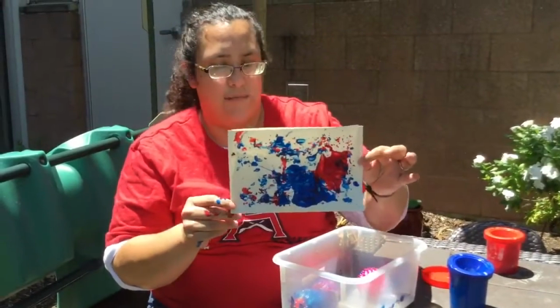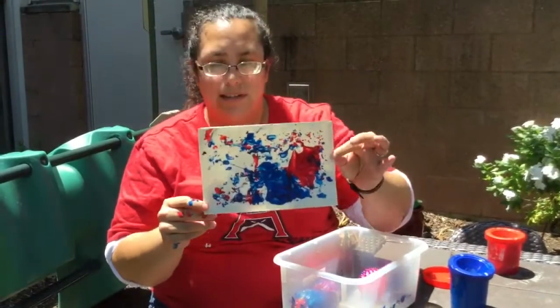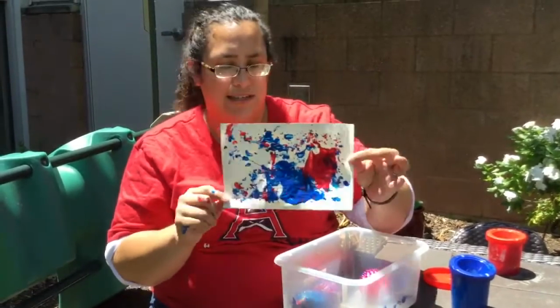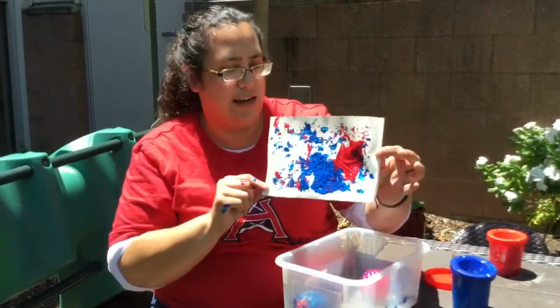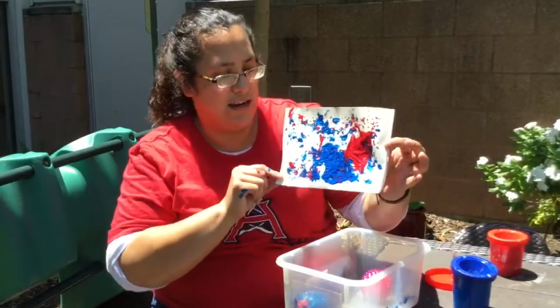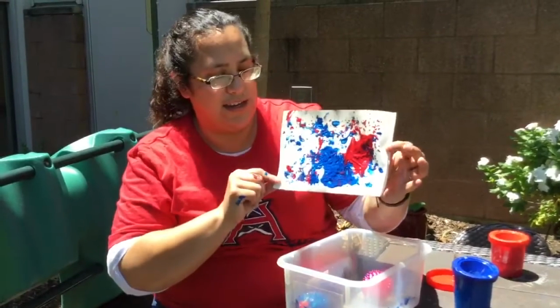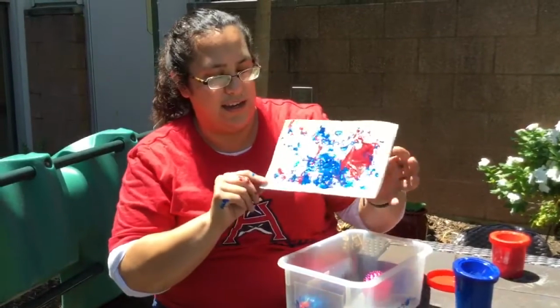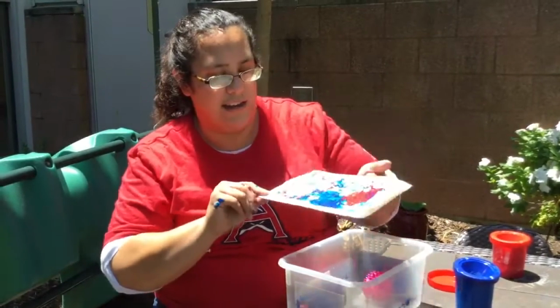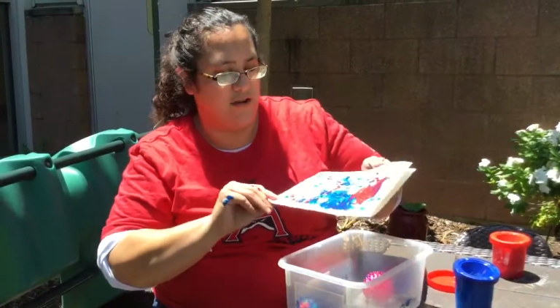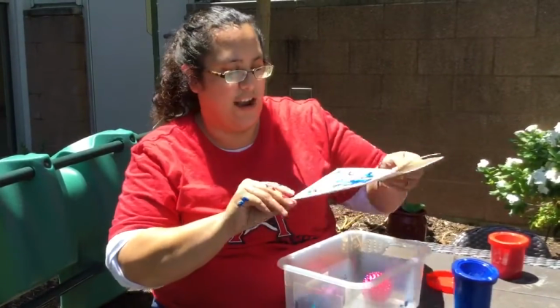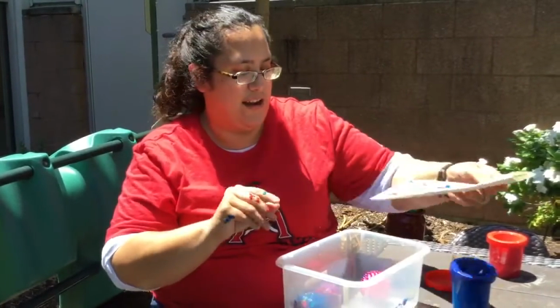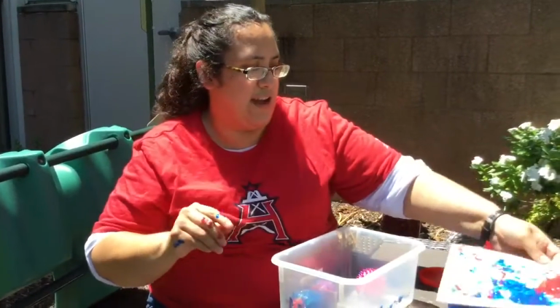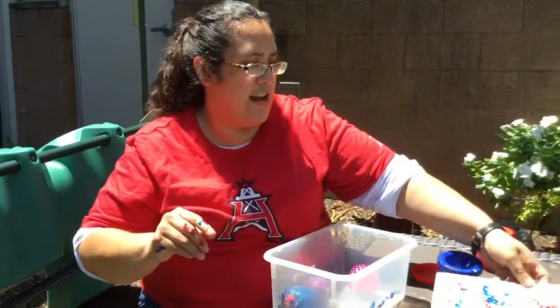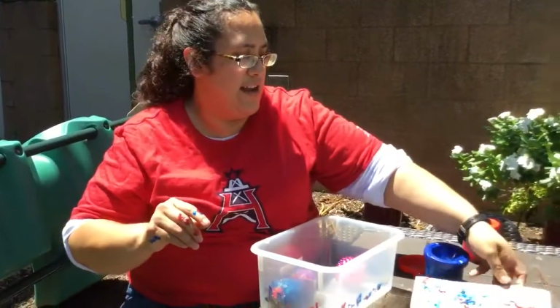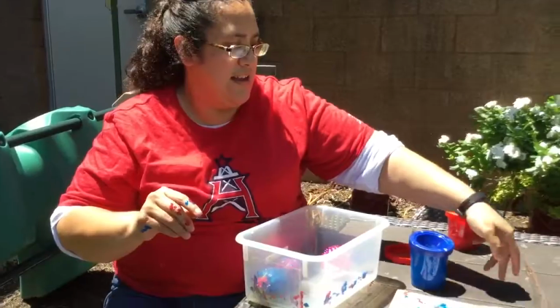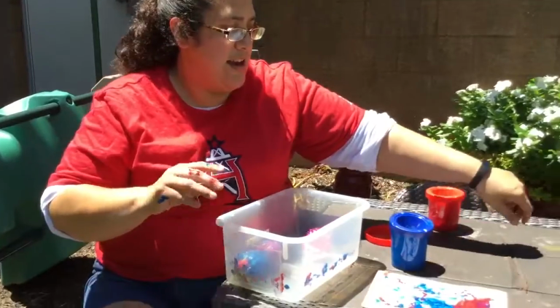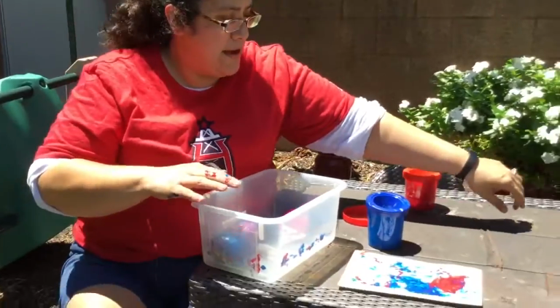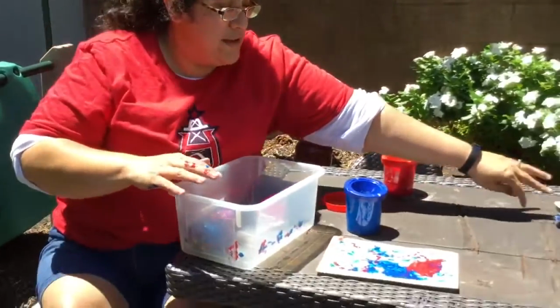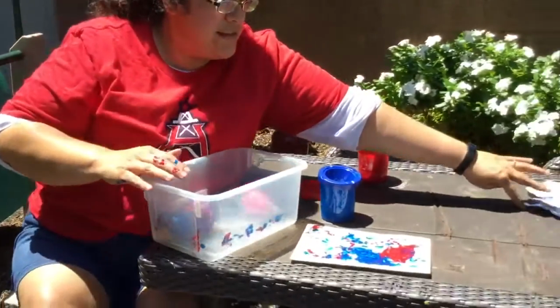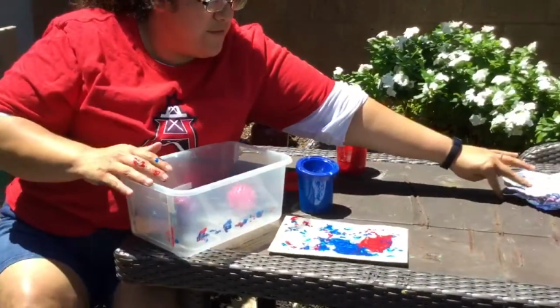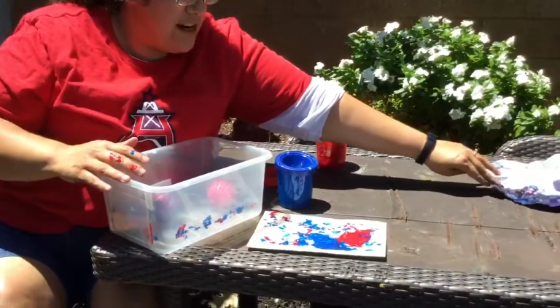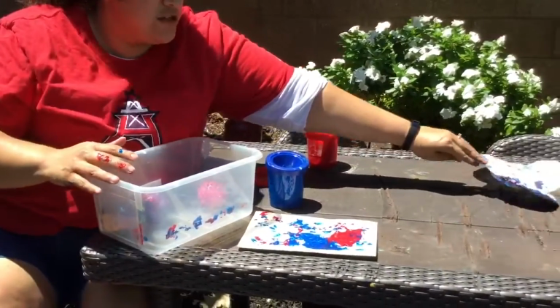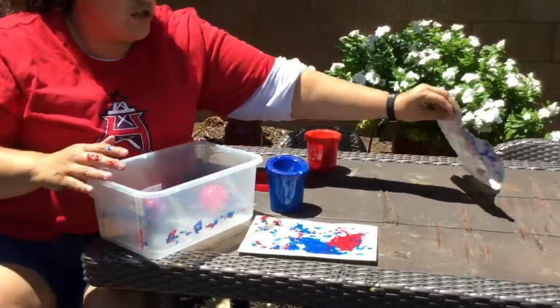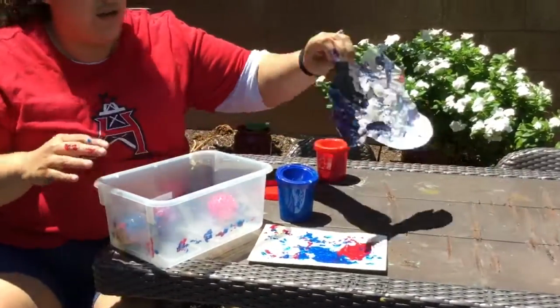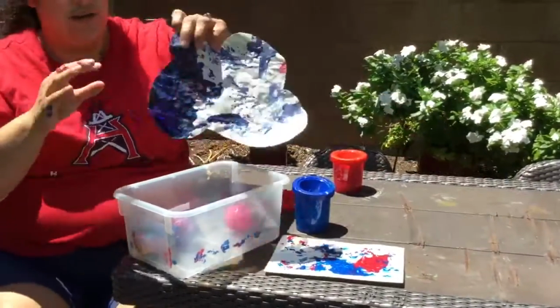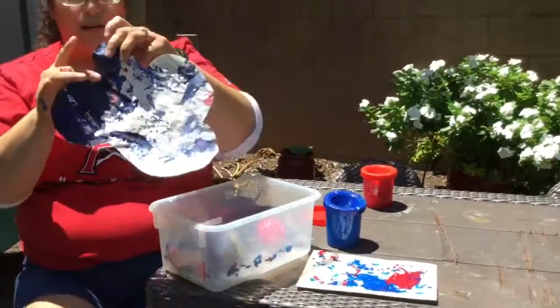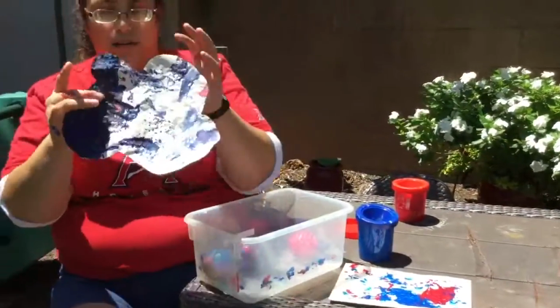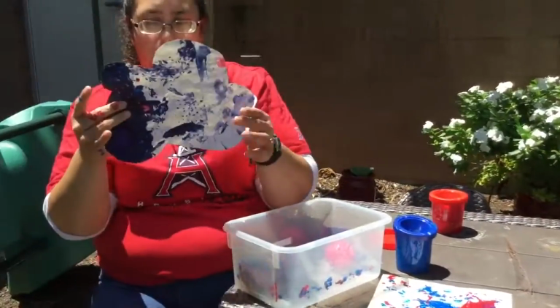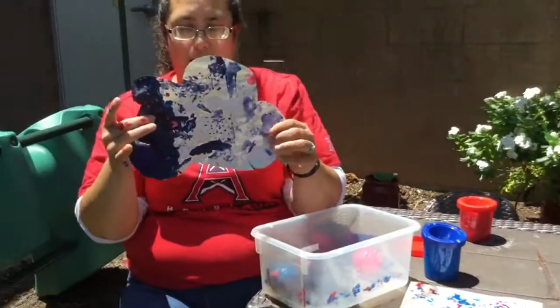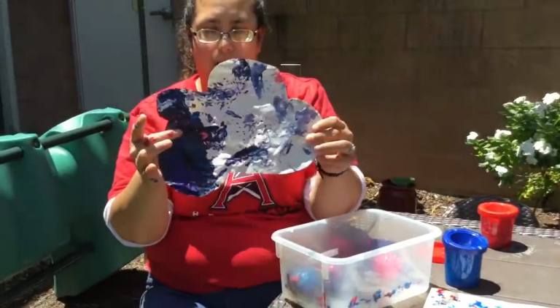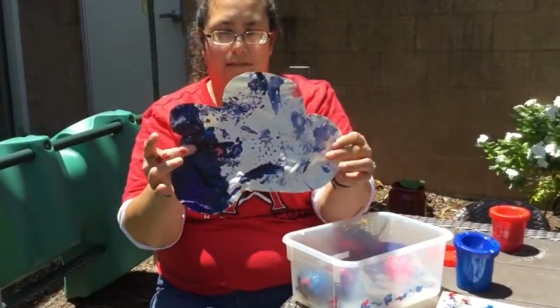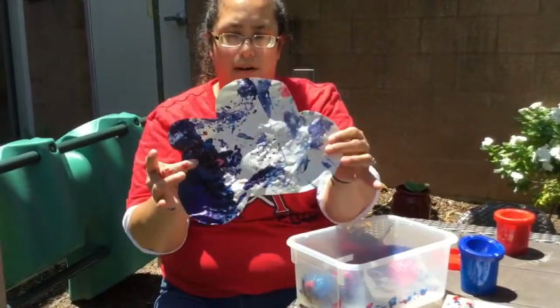Once this is done, you're going to take it and let it dry outside. And then once it's finished, you can cut it out and make a flower.